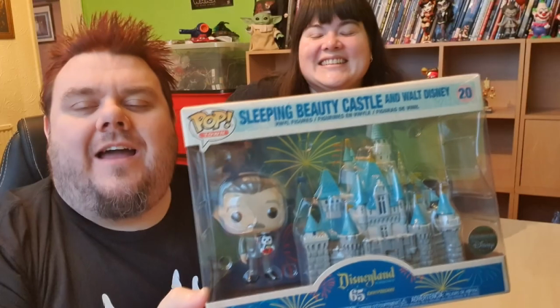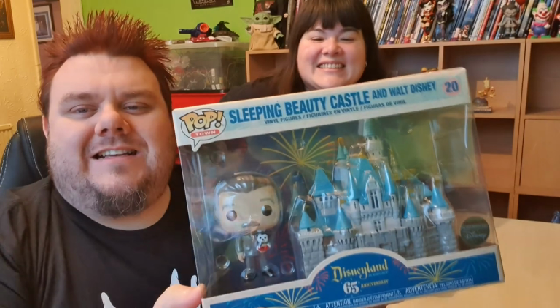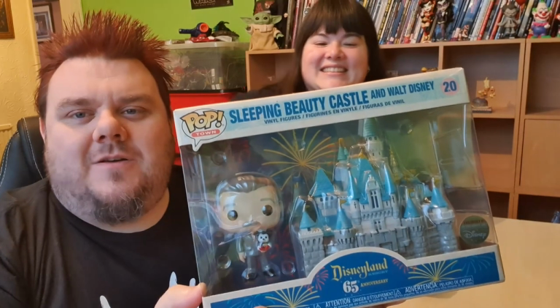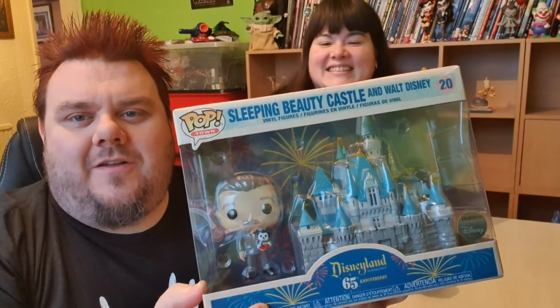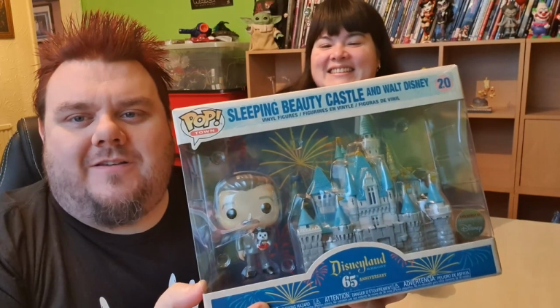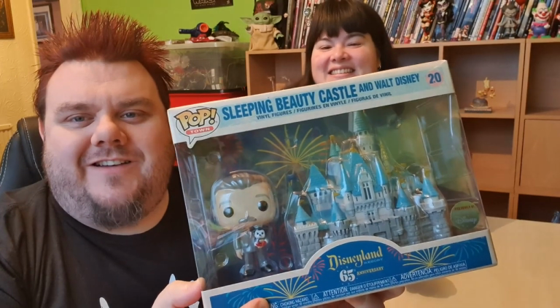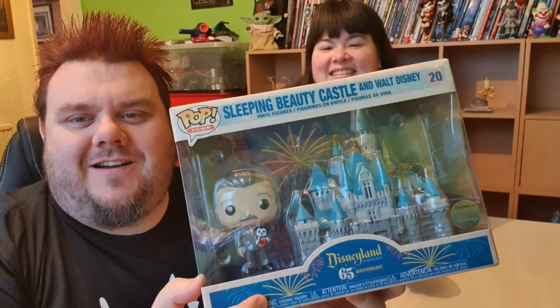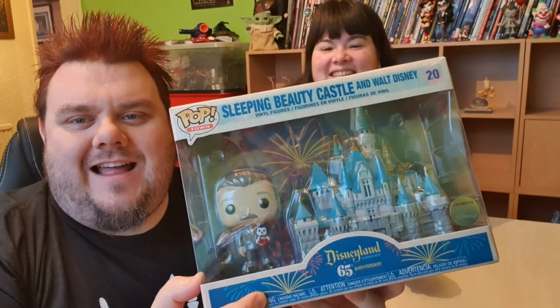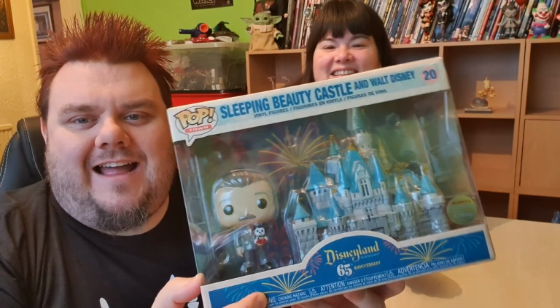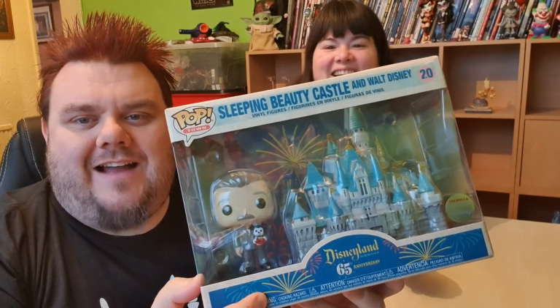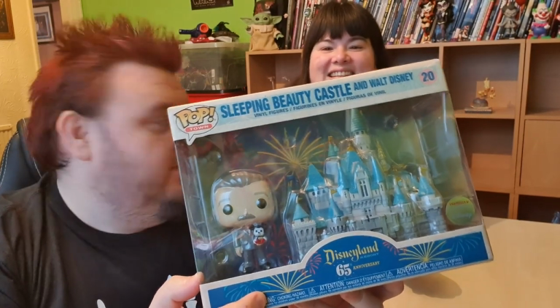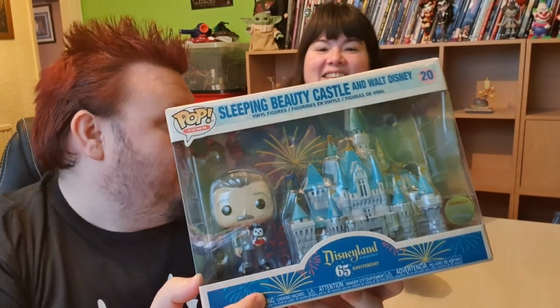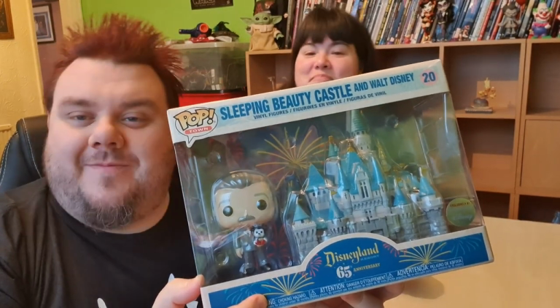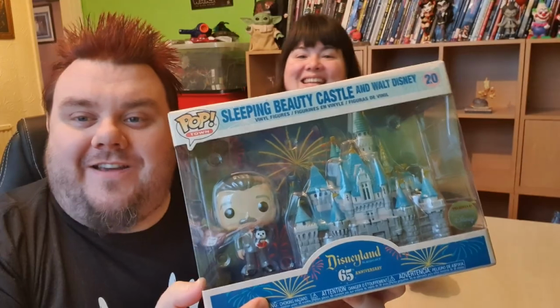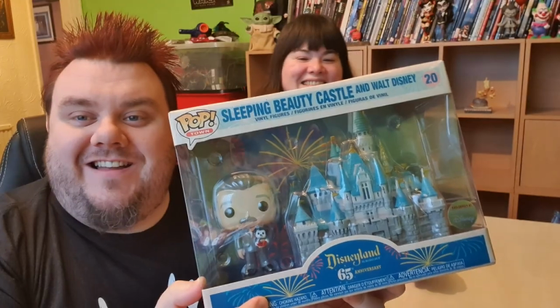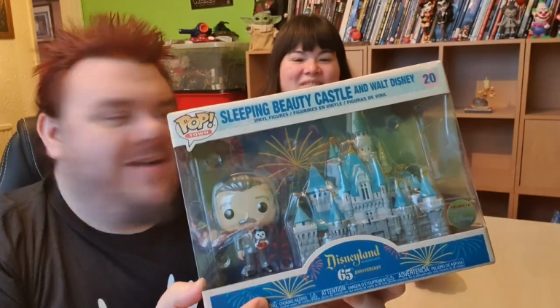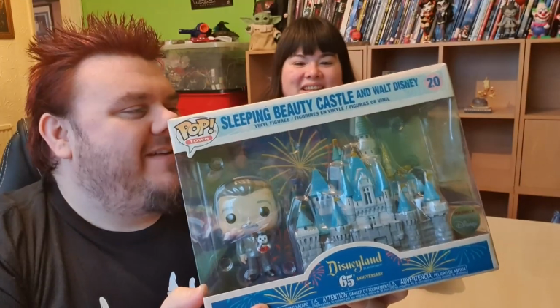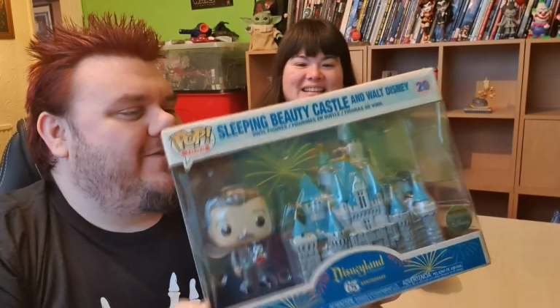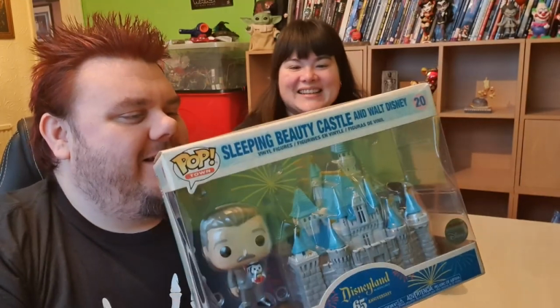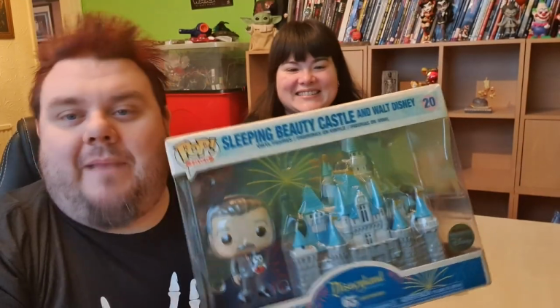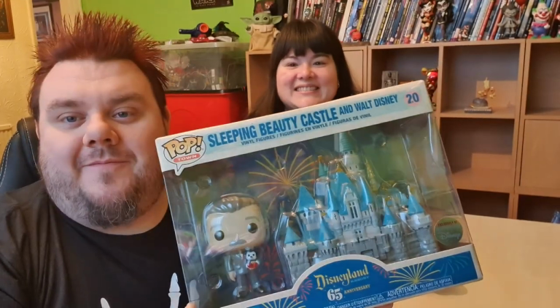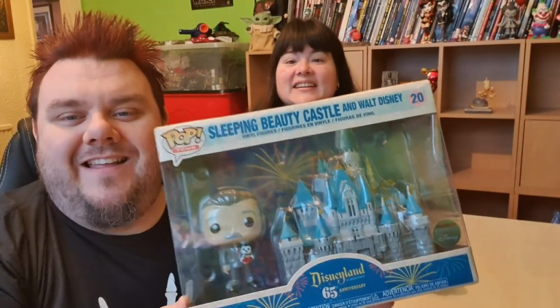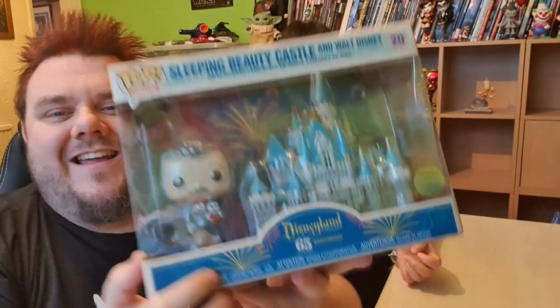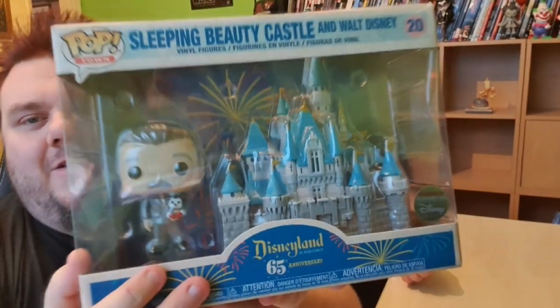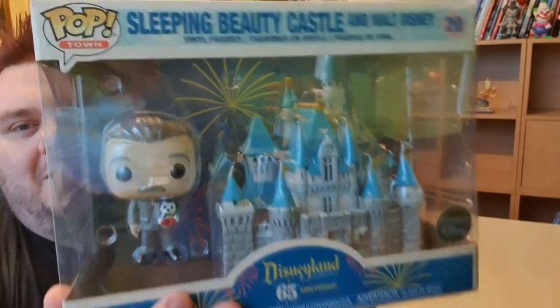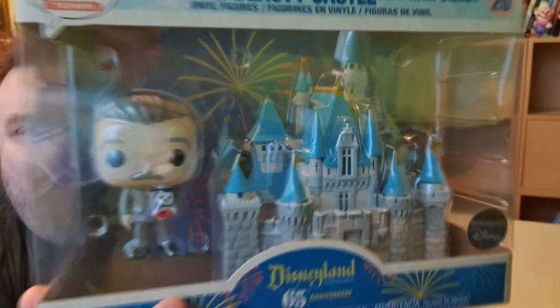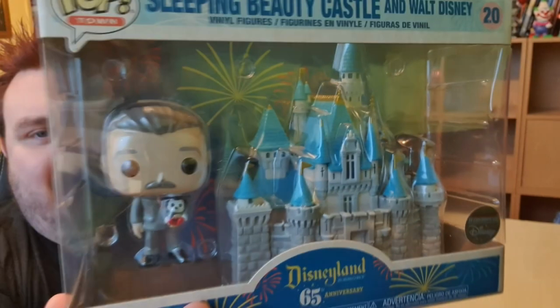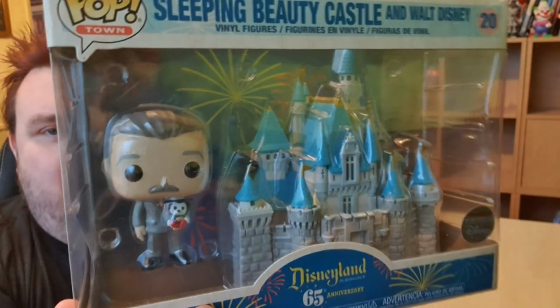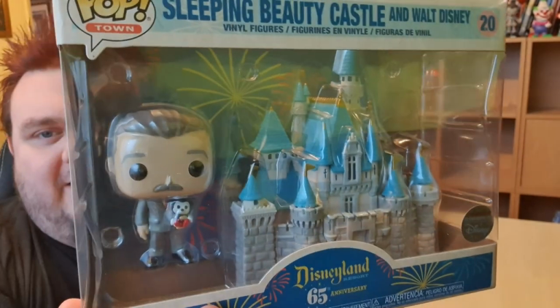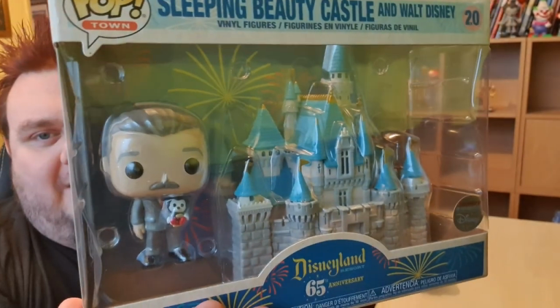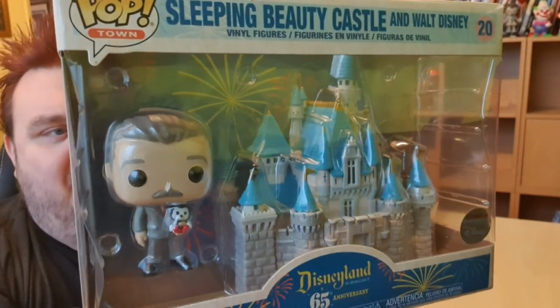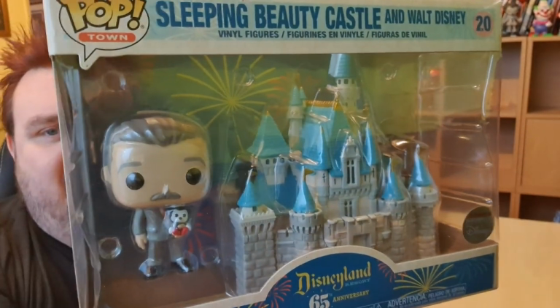Hey guys, it's me your host SuperSoul and thank you very much for tuning in. Look what I got! Well, look what you got — it's yours really. Miss SuperSoul is, but I'm playing with it. It's the new Walt Disney and Sleeping Beauty's Castle Pop Vinyl set.